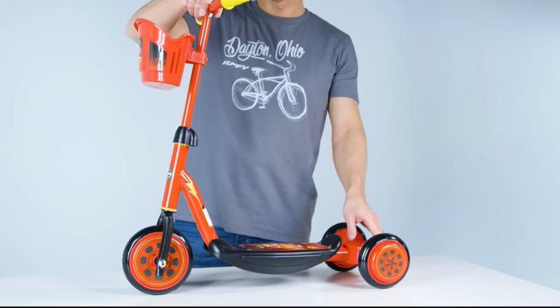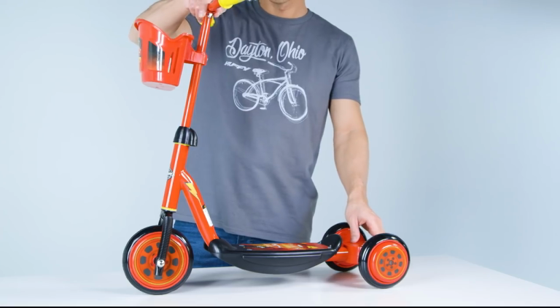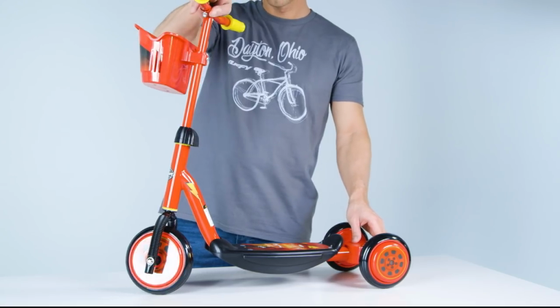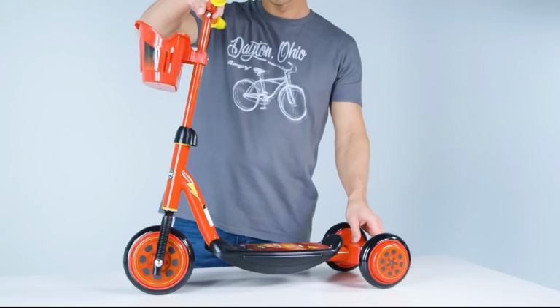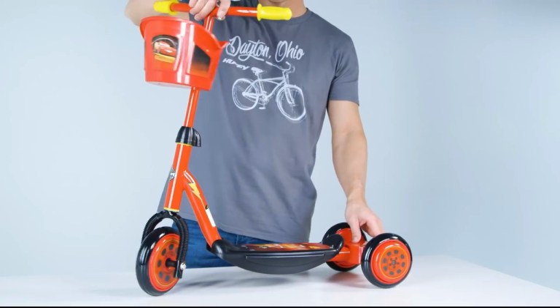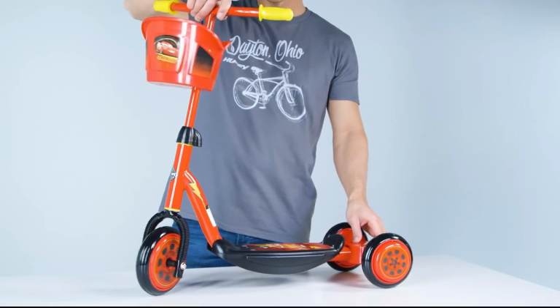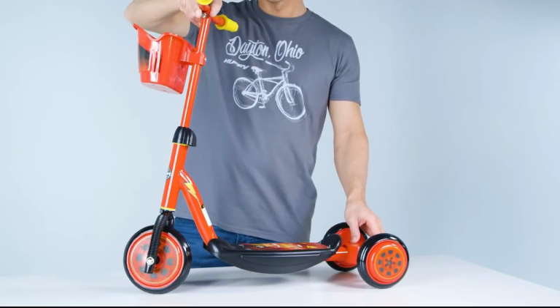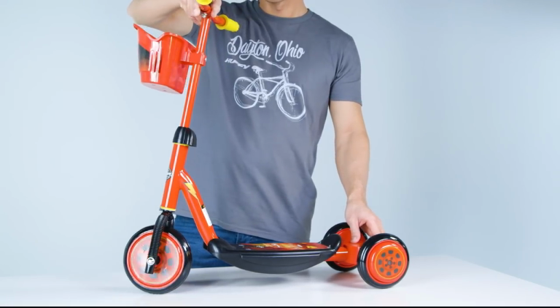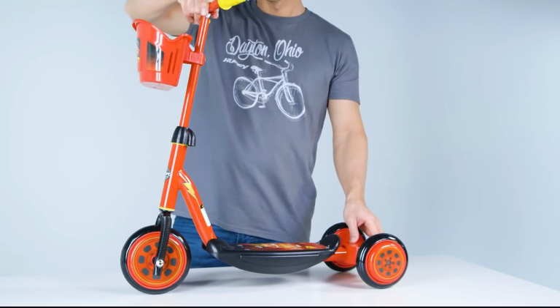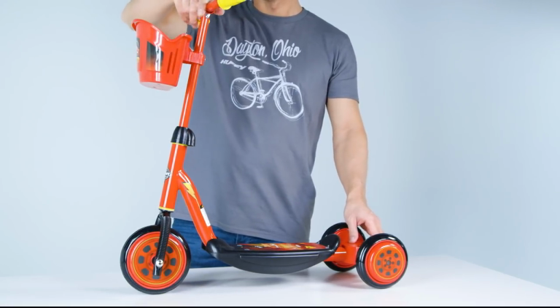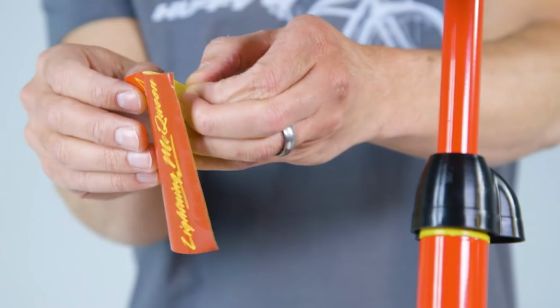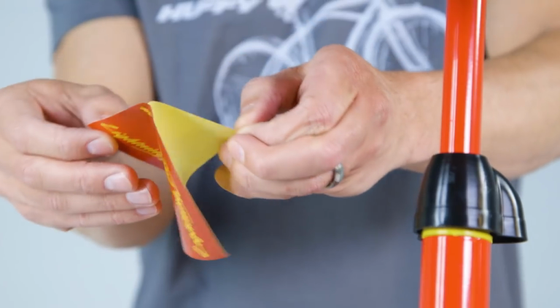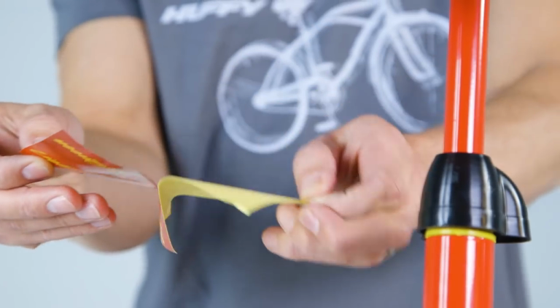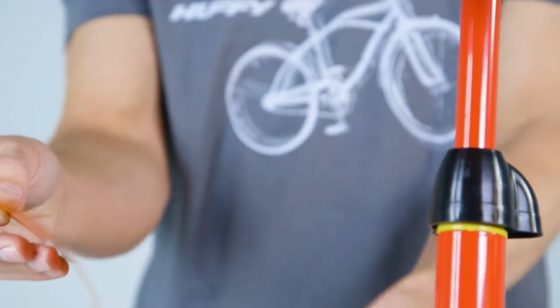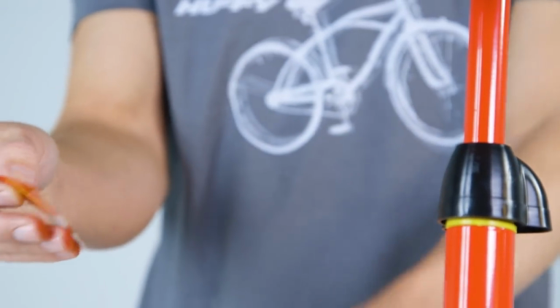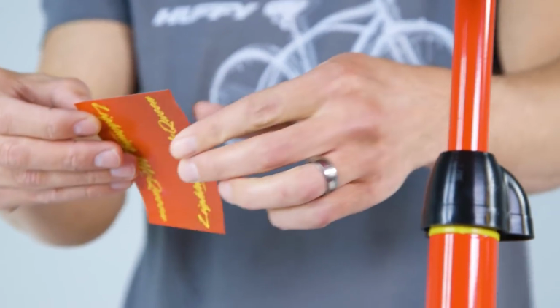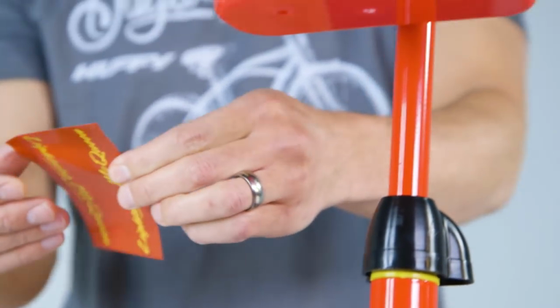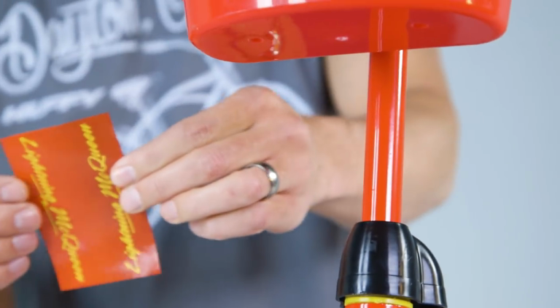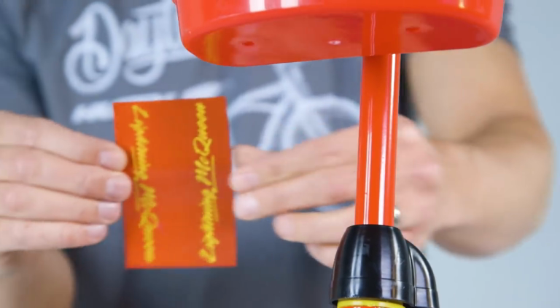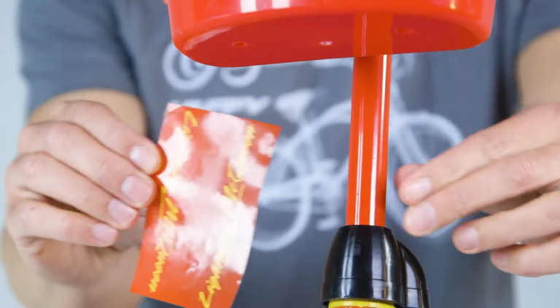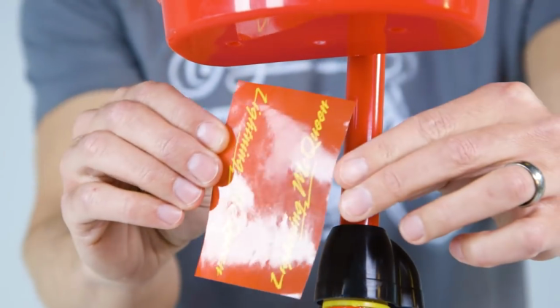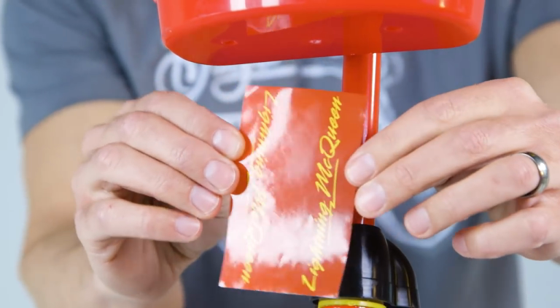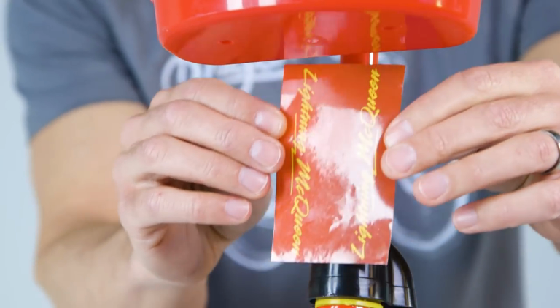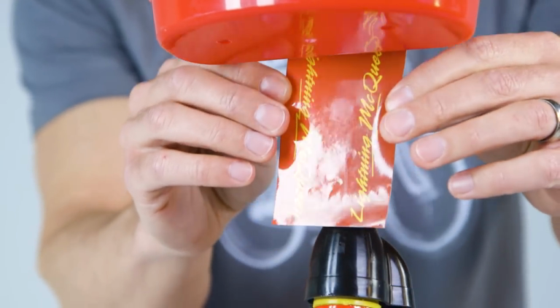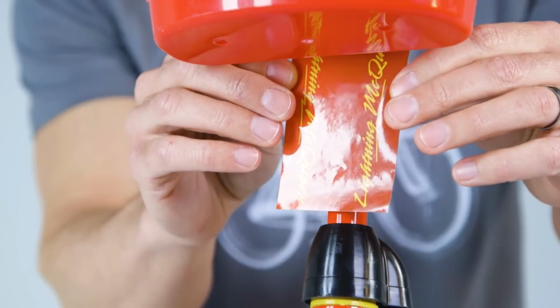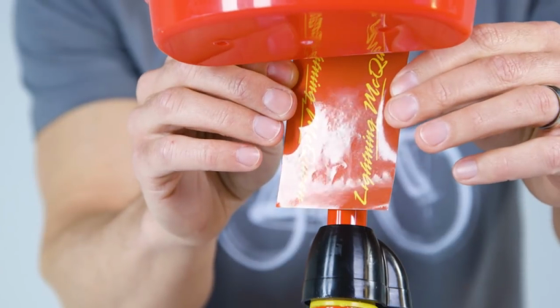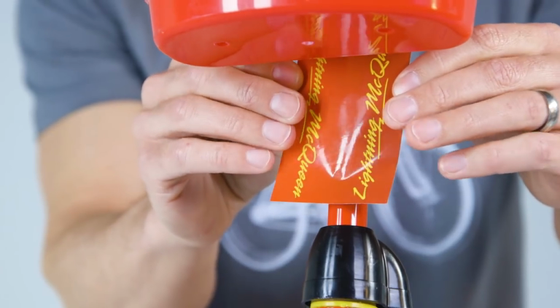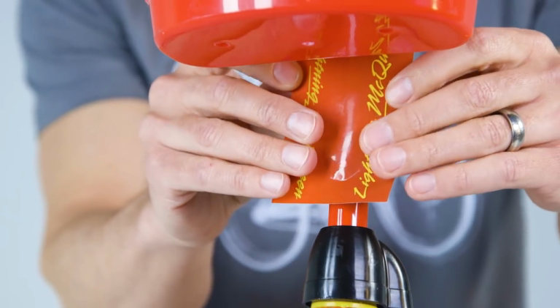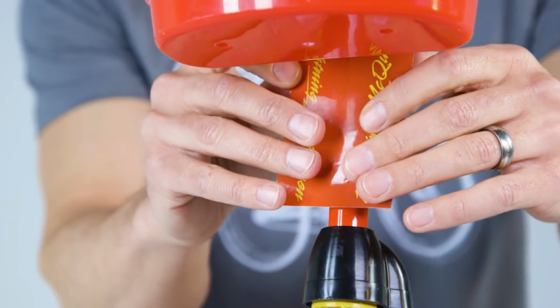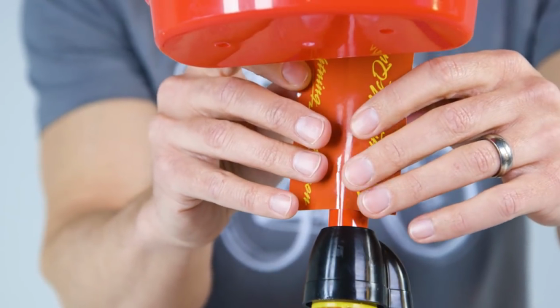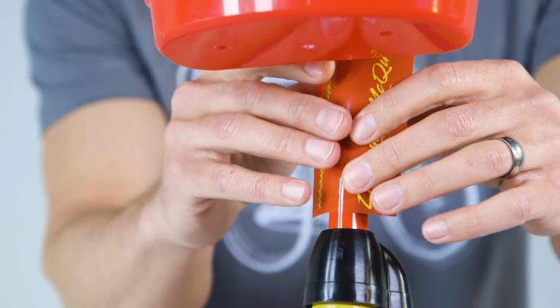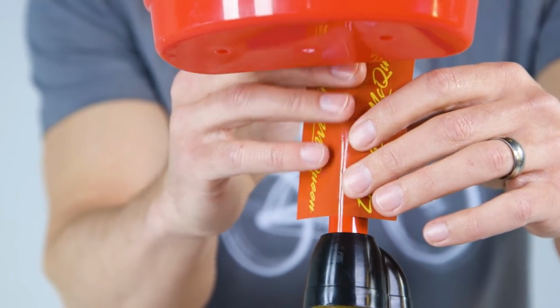Make sure that the handlebar and the front wheel easily turn together. To apply the decal, pull off the backing. Center the decal on the steer tube, then smoothly and evenly apply.